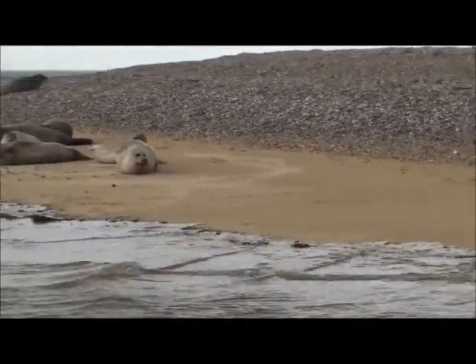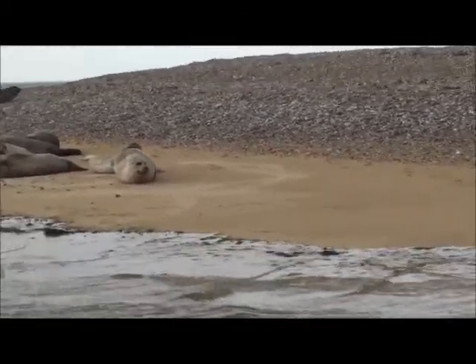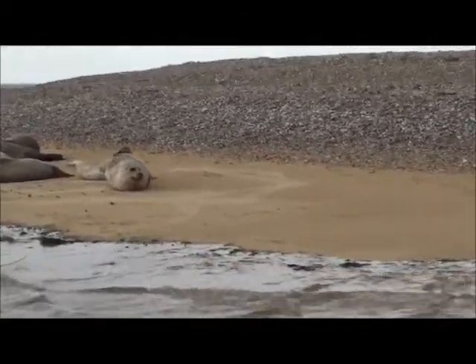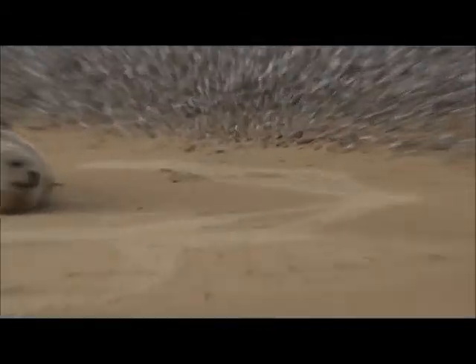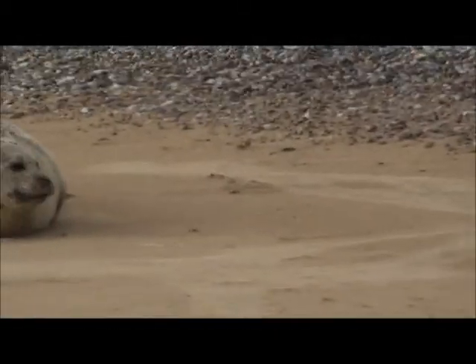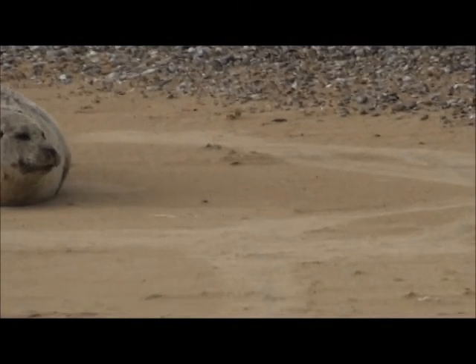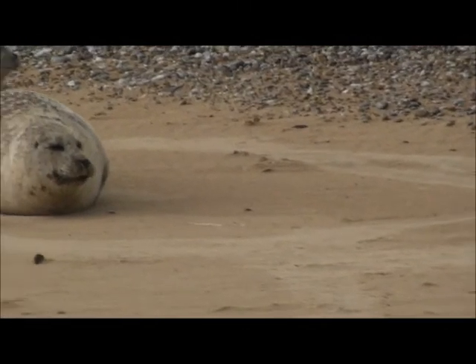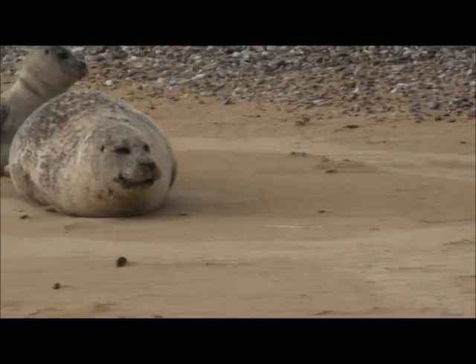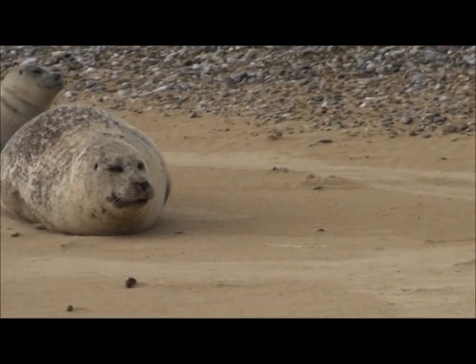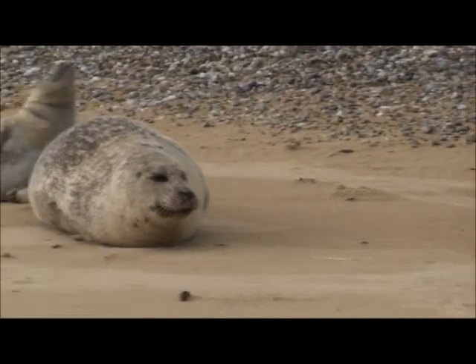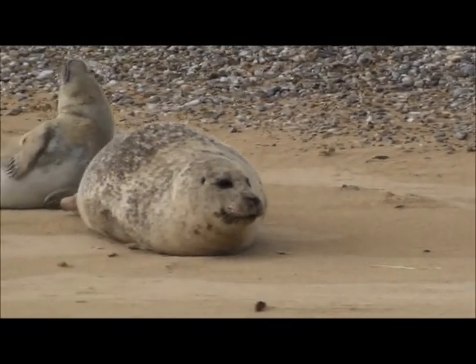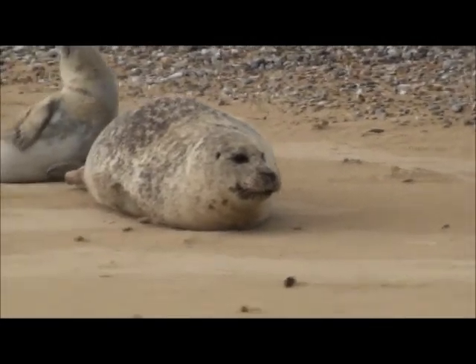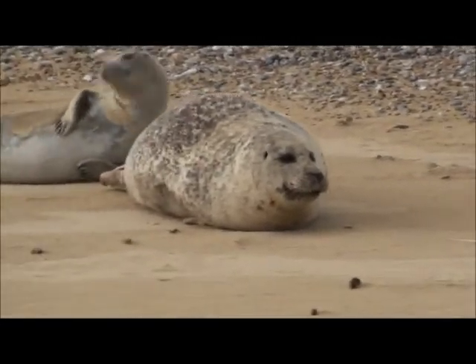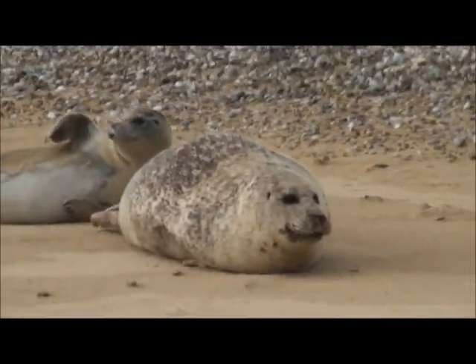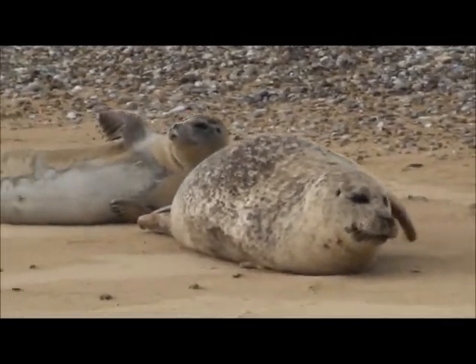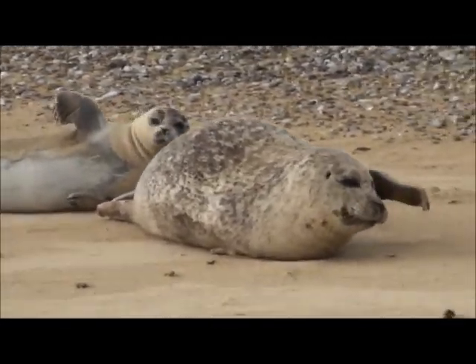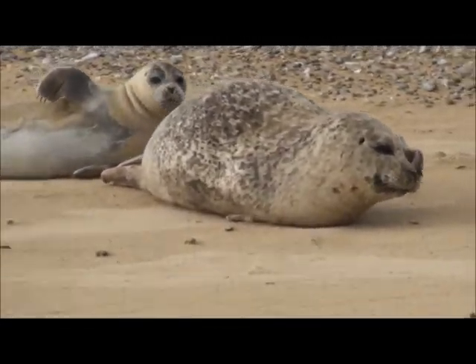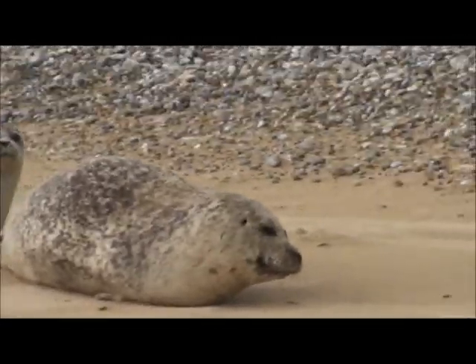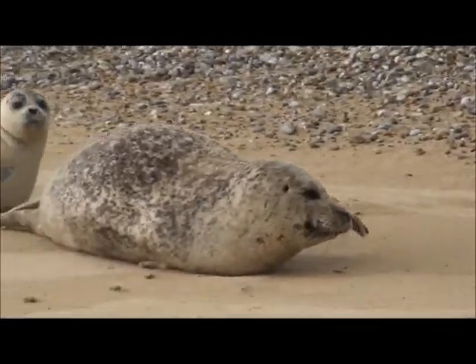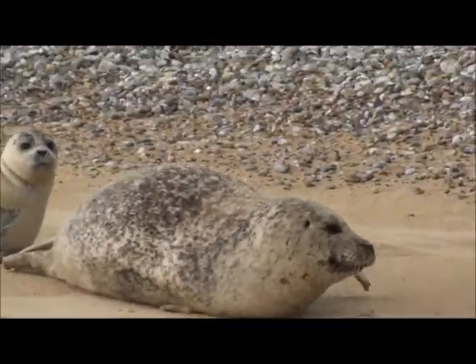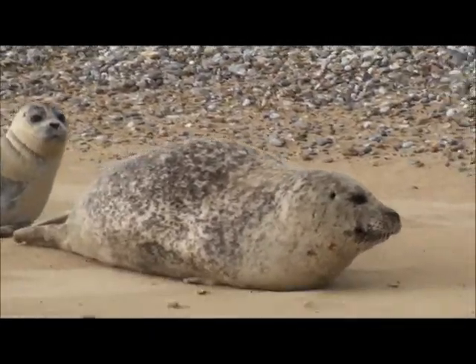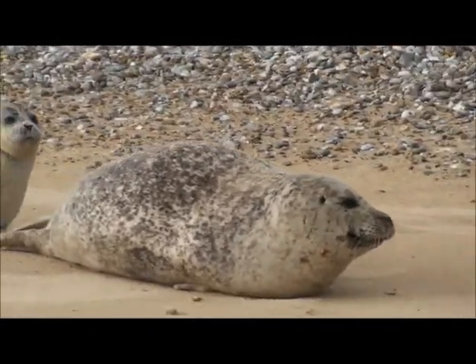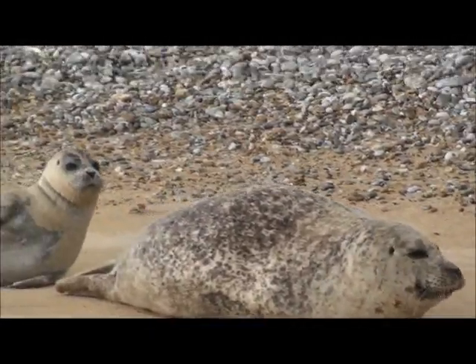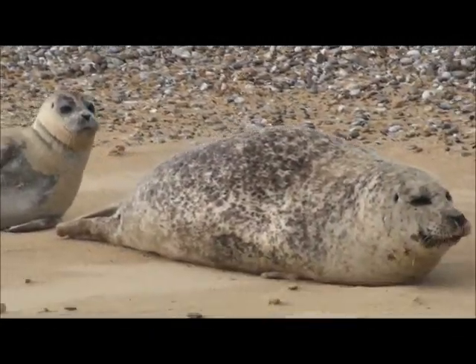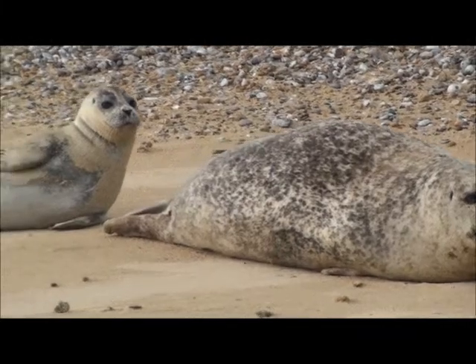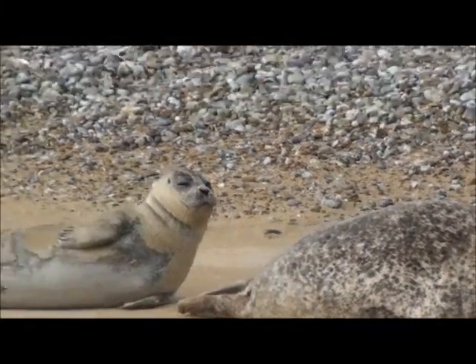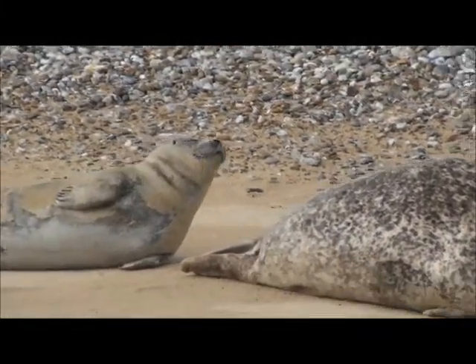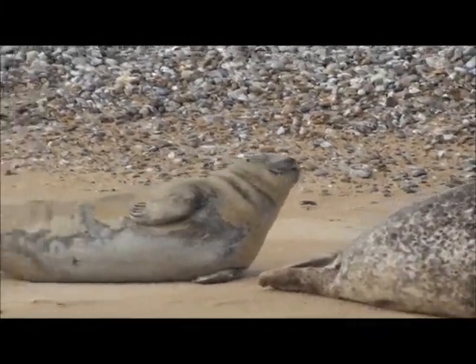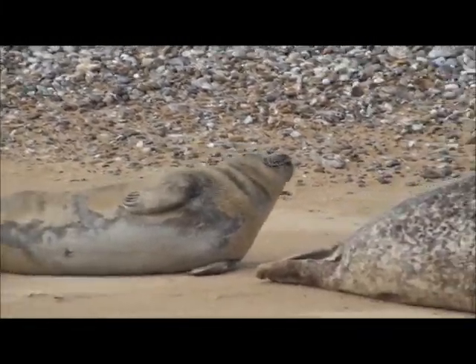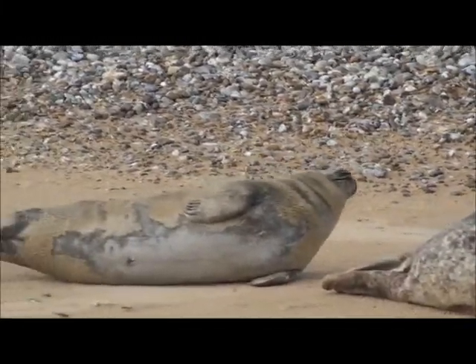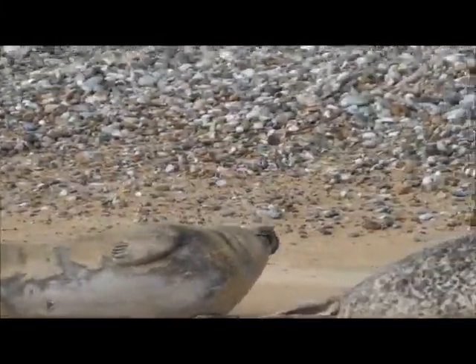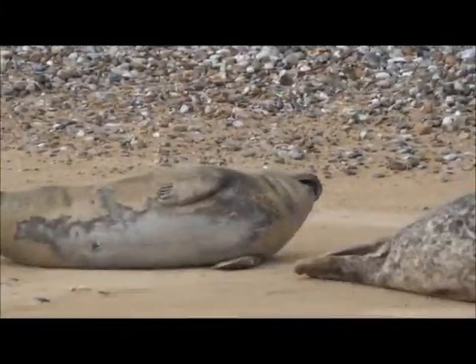Whereas the Great Atlantic seal, they're about double the size. Long straight pointed snouts. And they tend to be a grey or even a jet black colour.